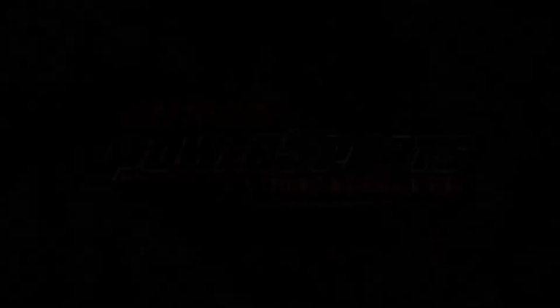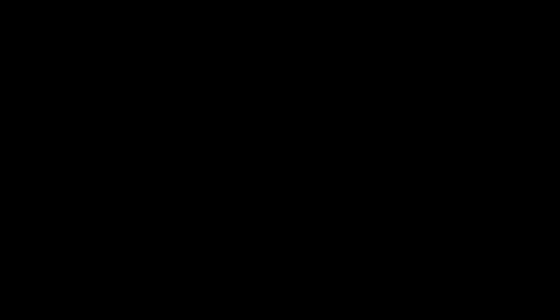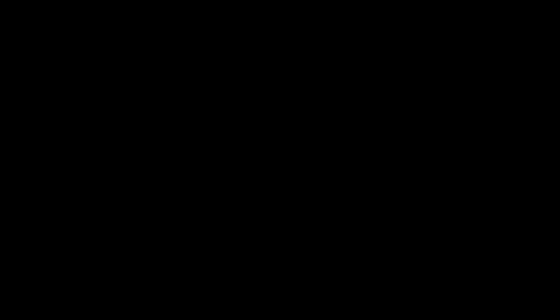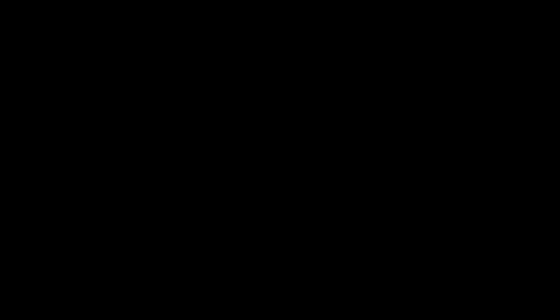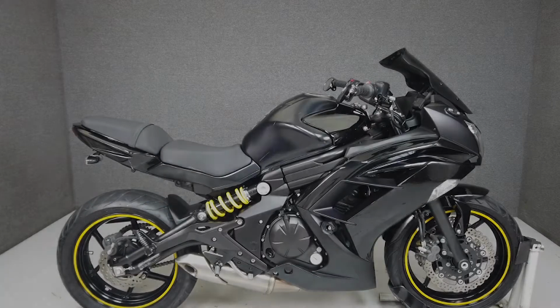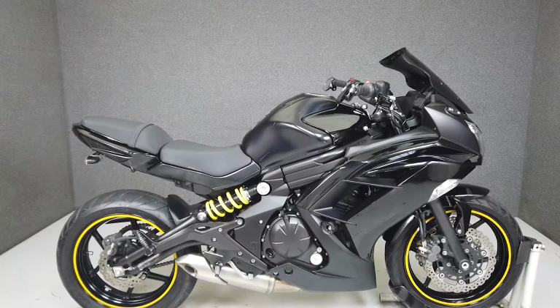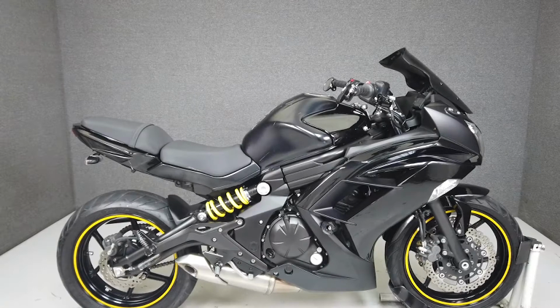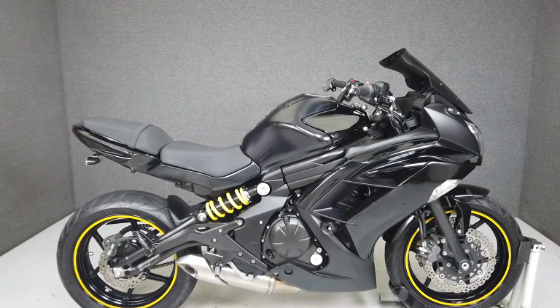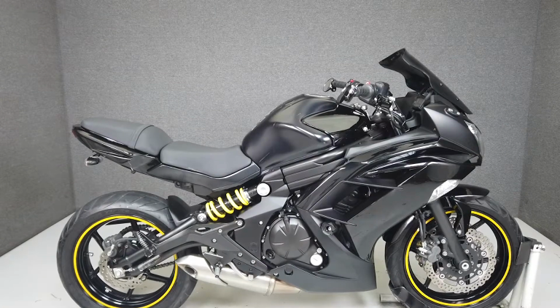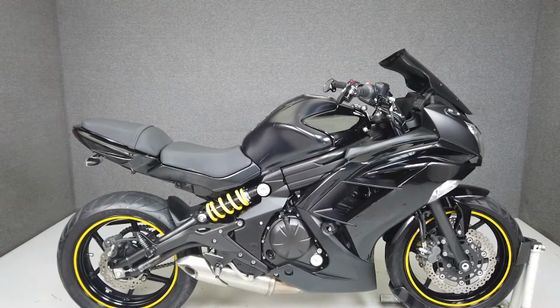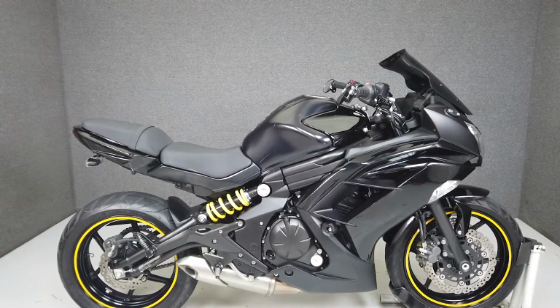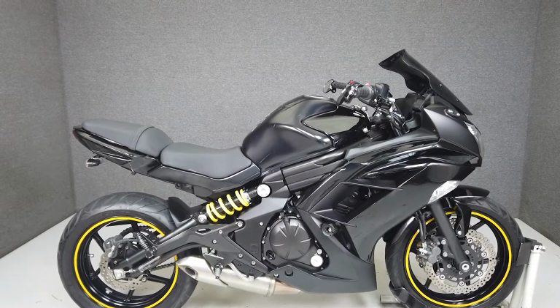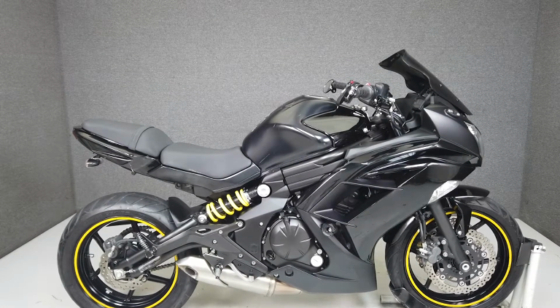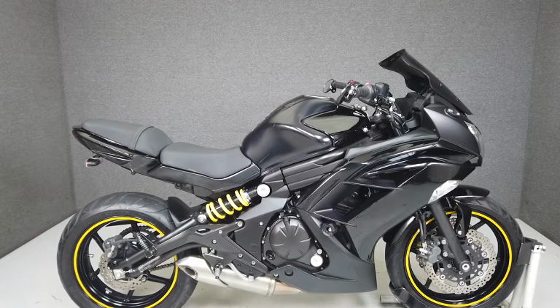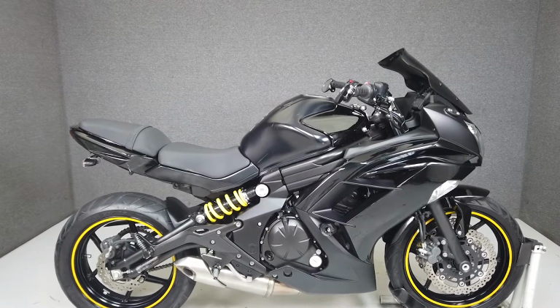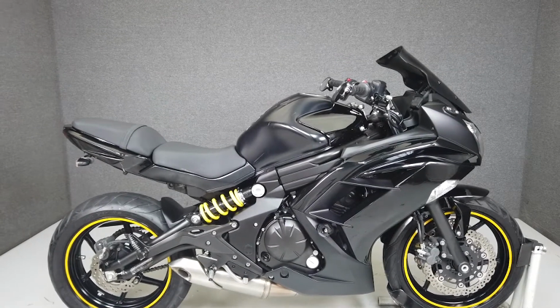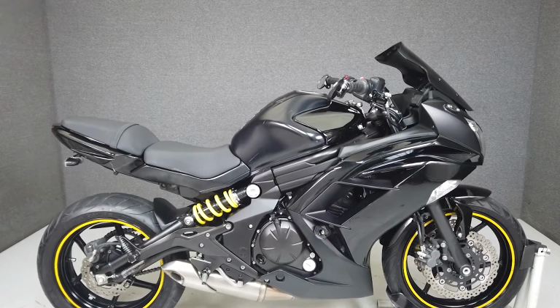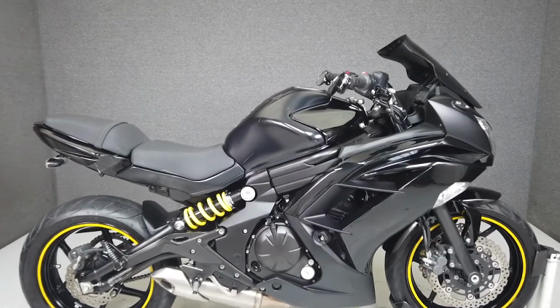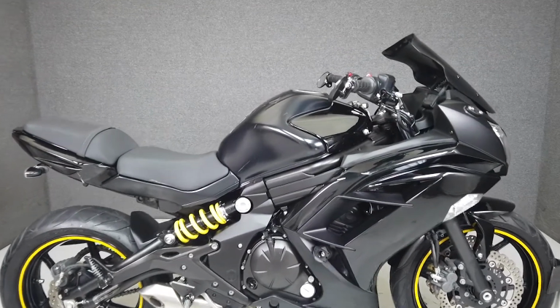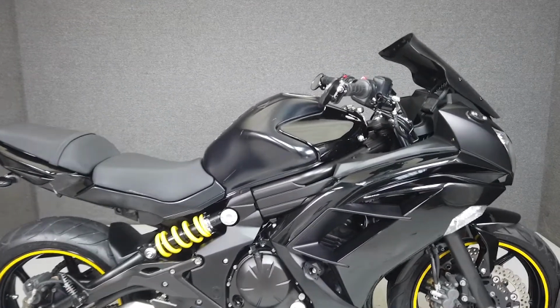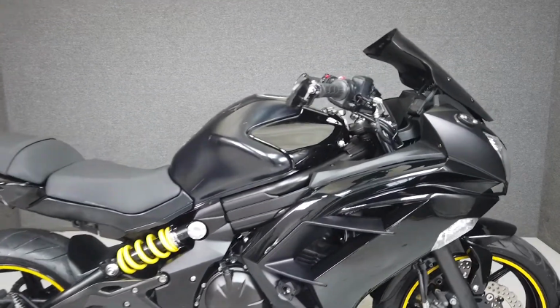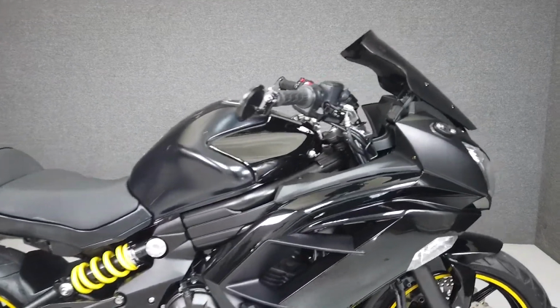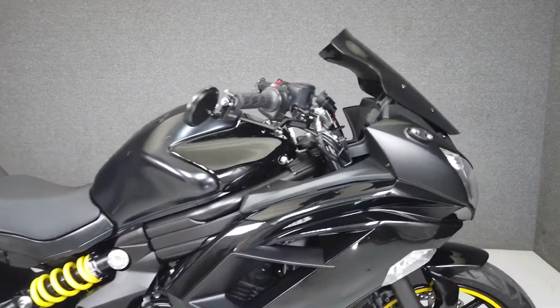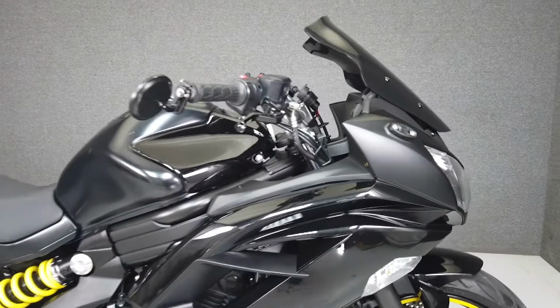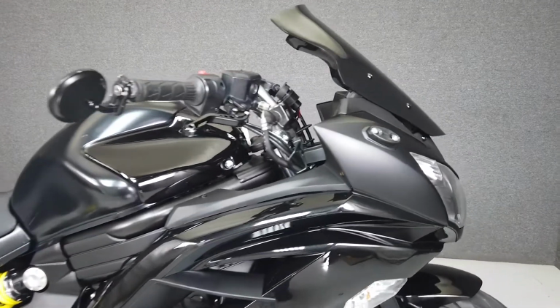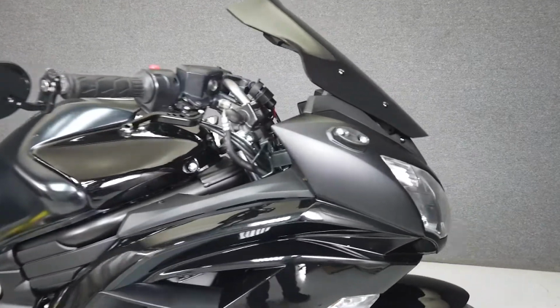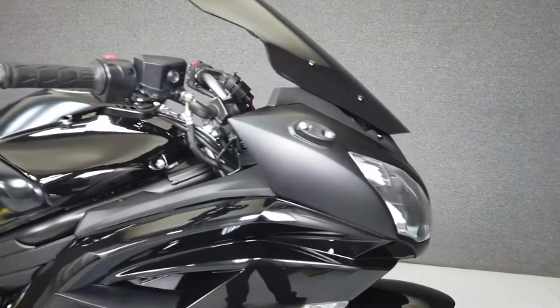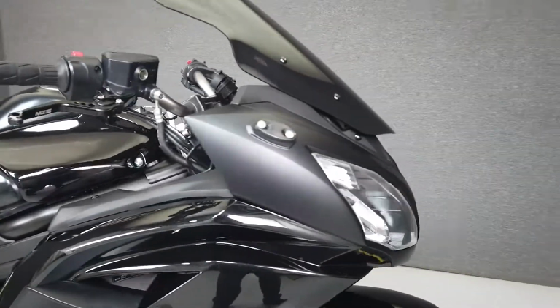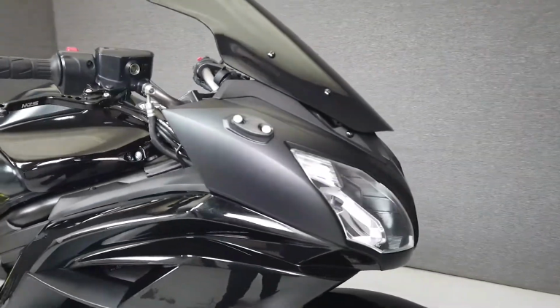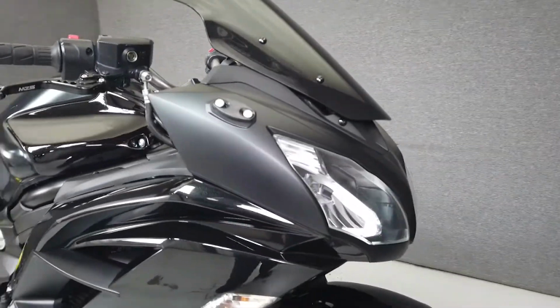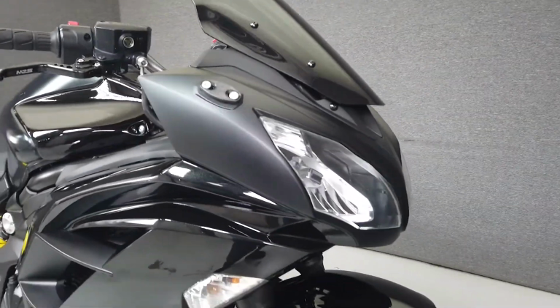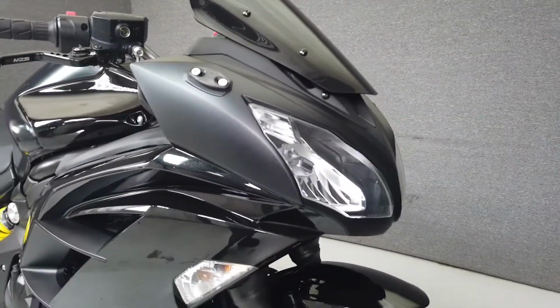Hey everyone, this is Keegan from National Powersports. This 2013 Kawasaki Ninja 650 with only 4,325 miles runs and rides well.